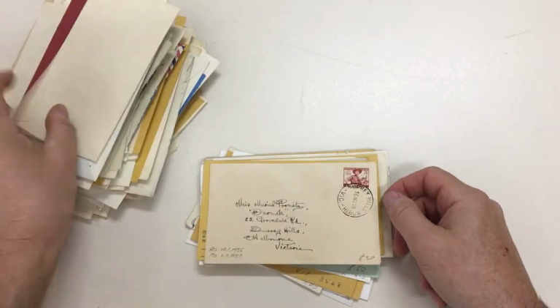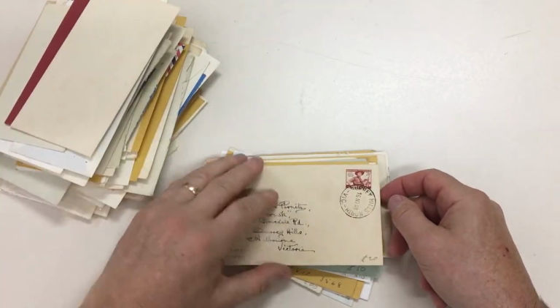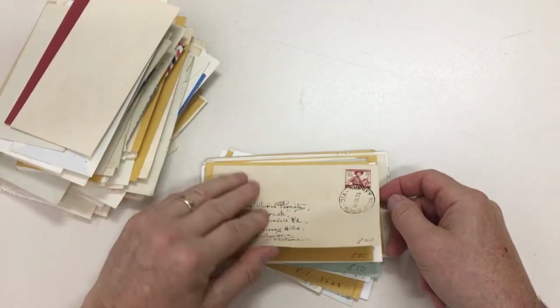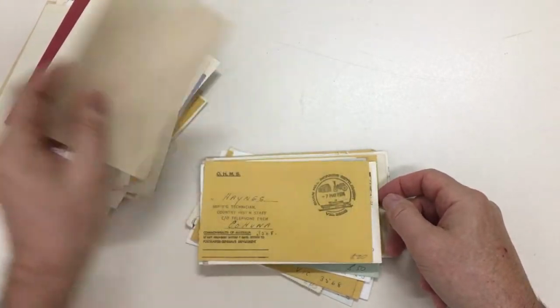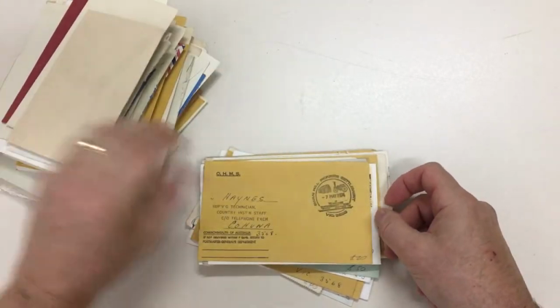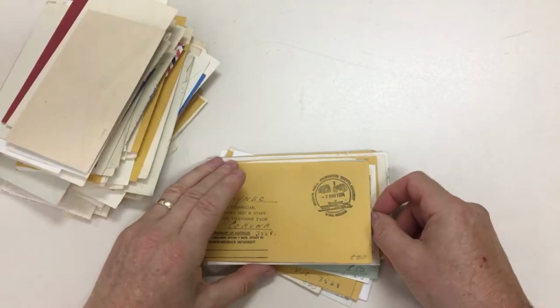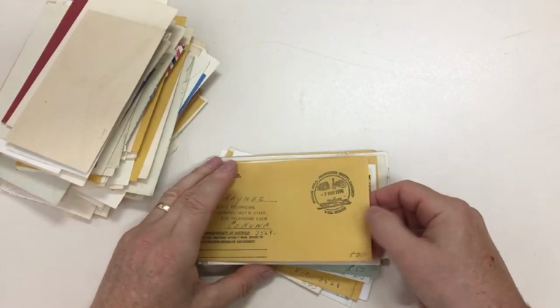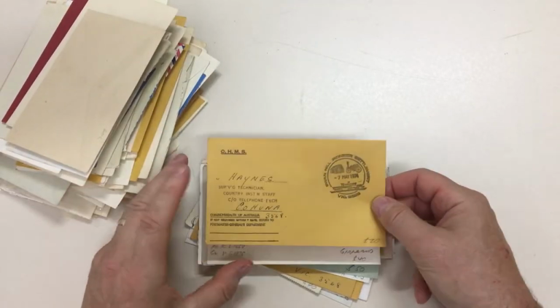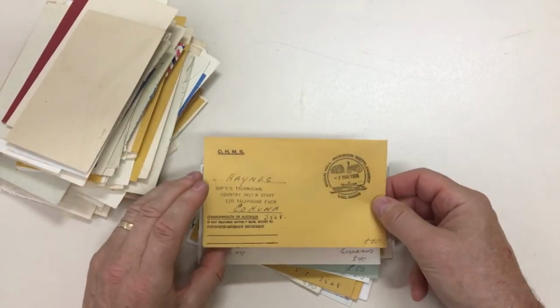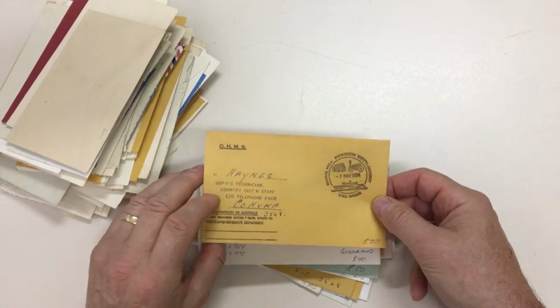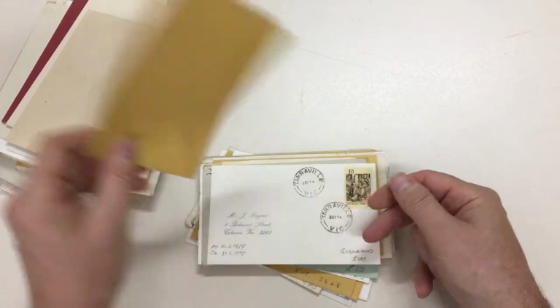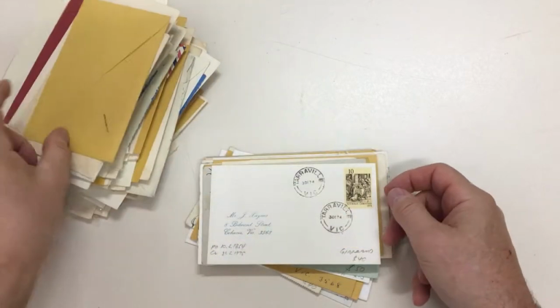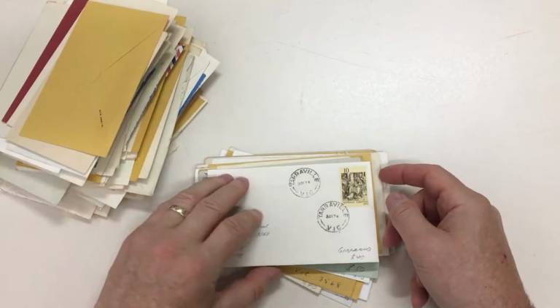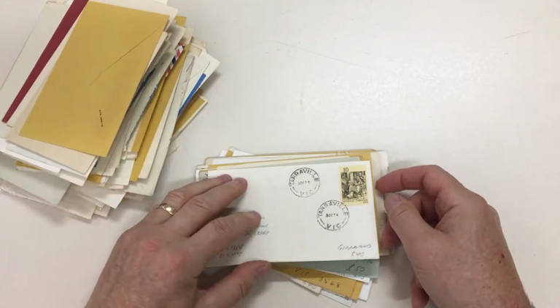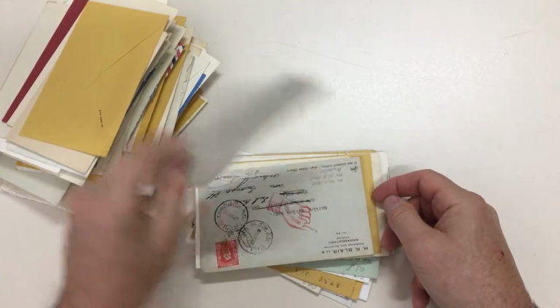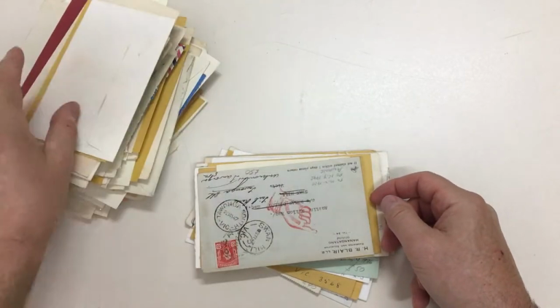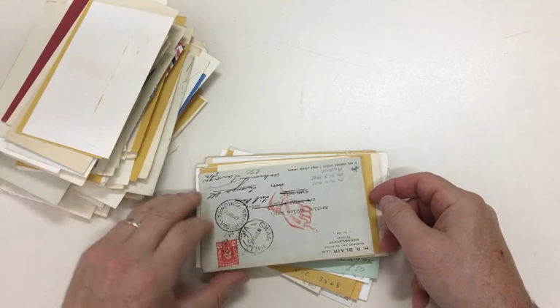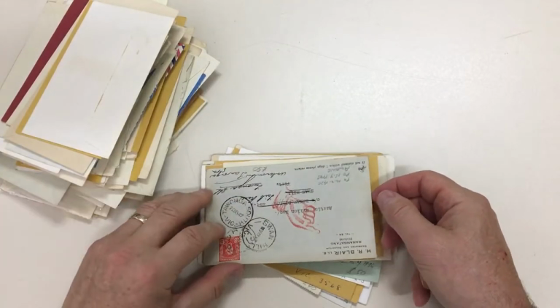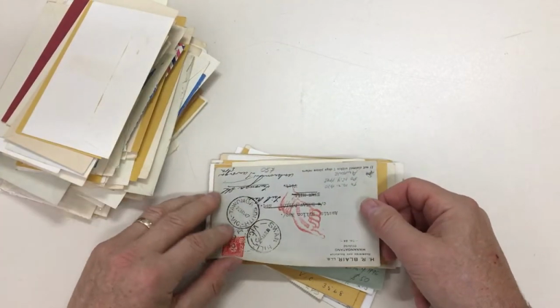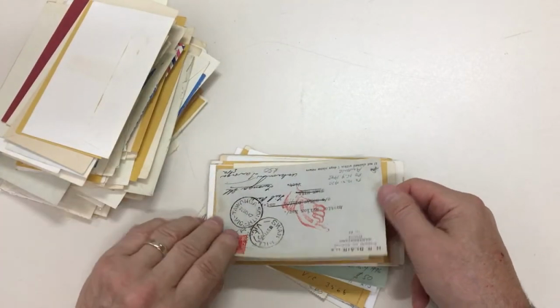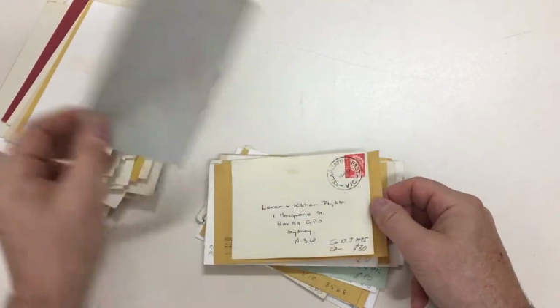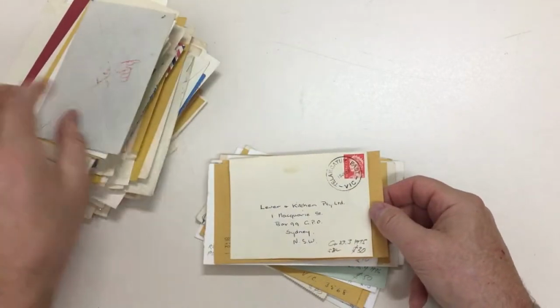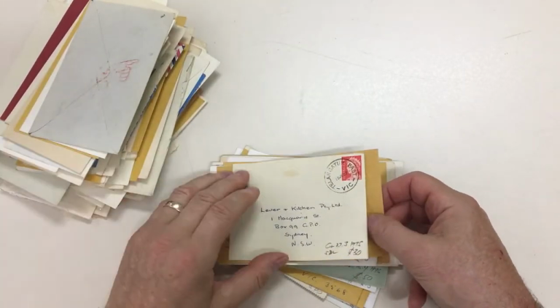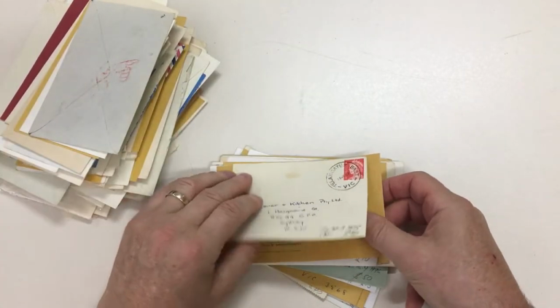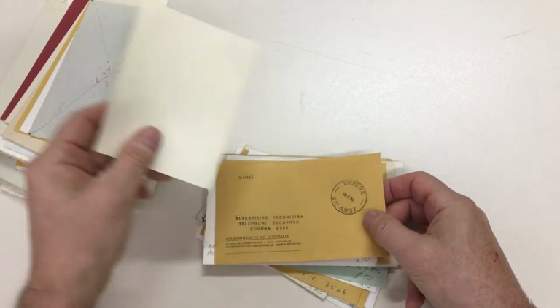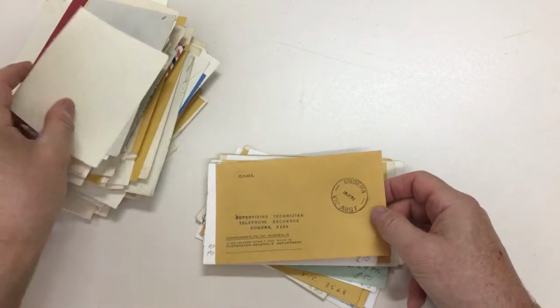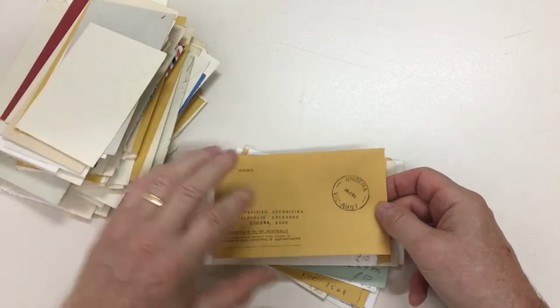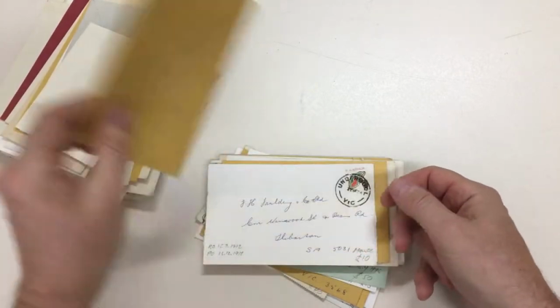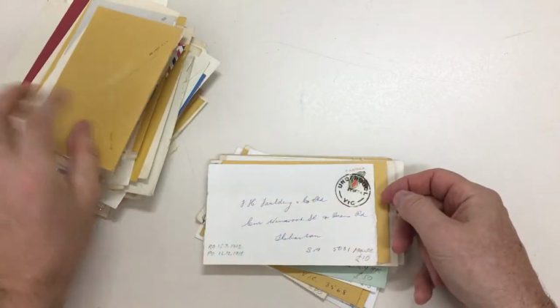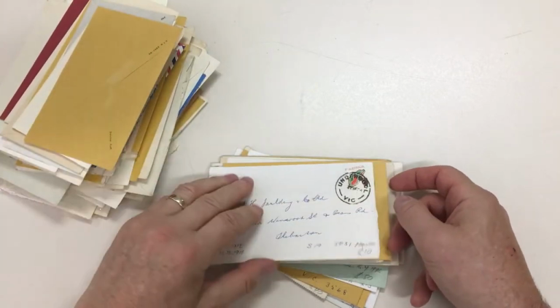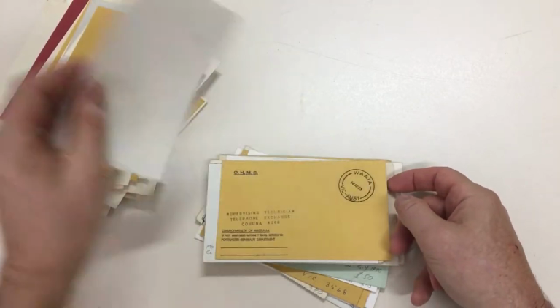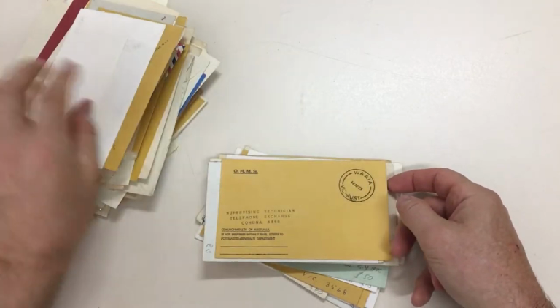Sturt Street. Surrey Hills North. Swan Hill Pioneer Settlement. Tarraville. Tawonga South. Talangatuck East. Undera. Underbool.